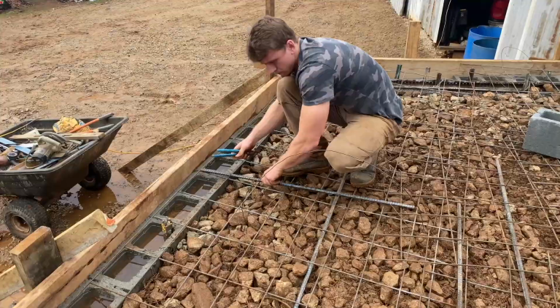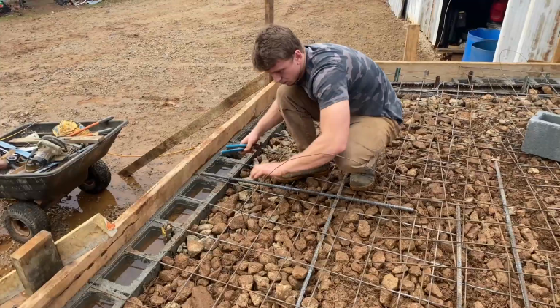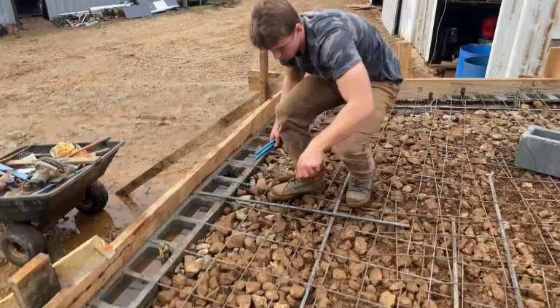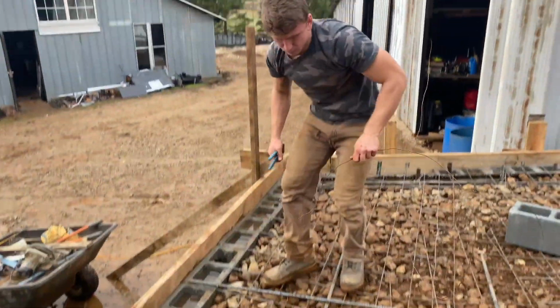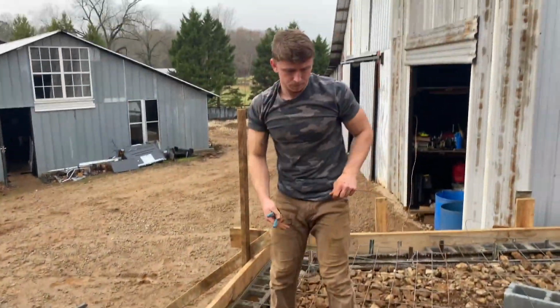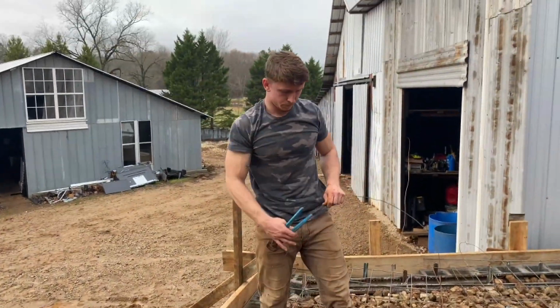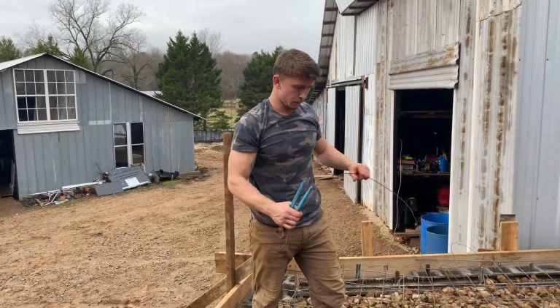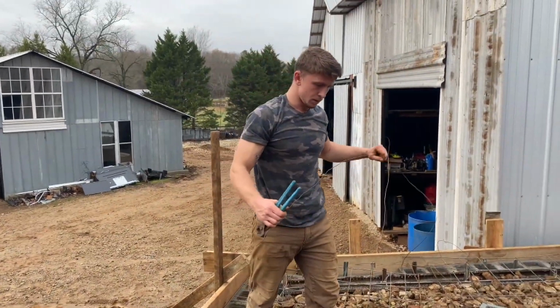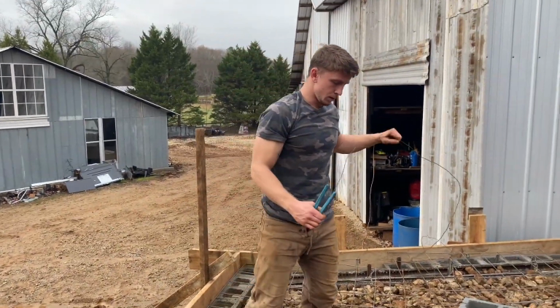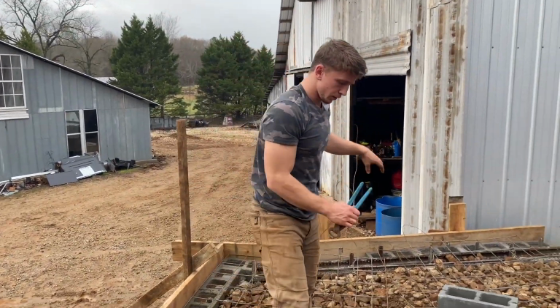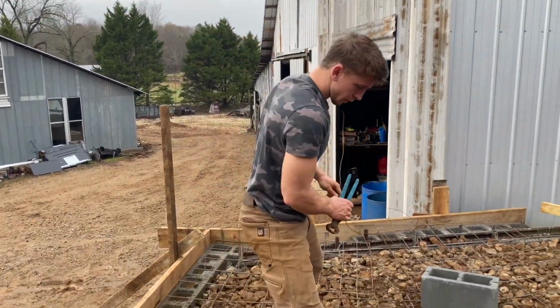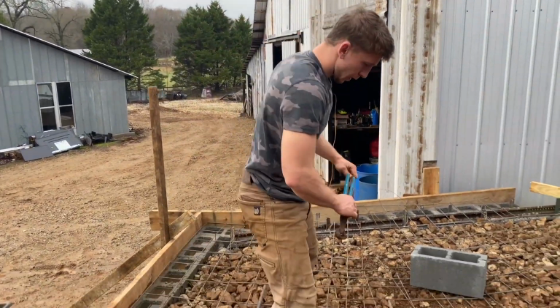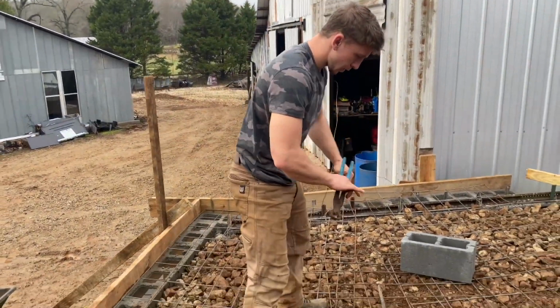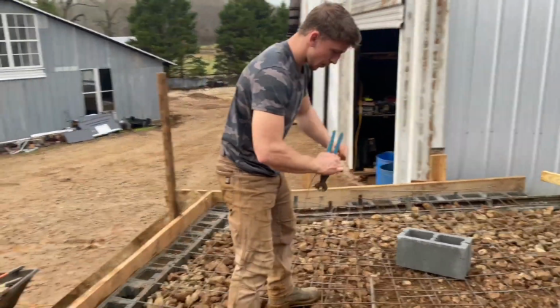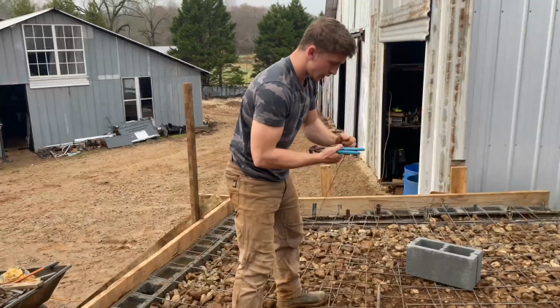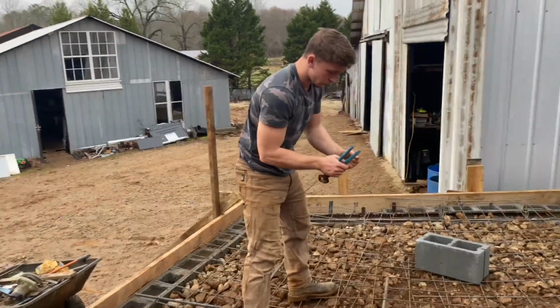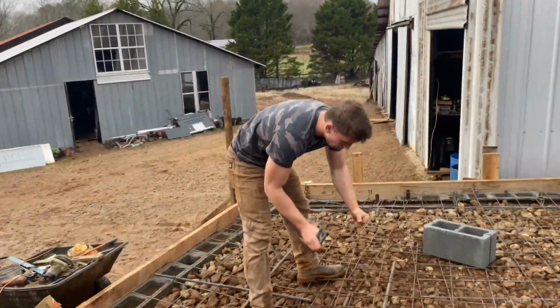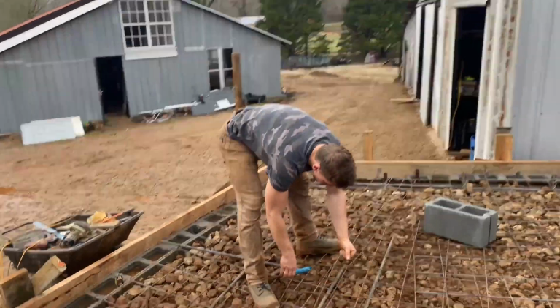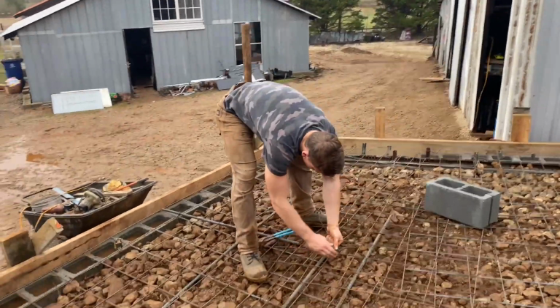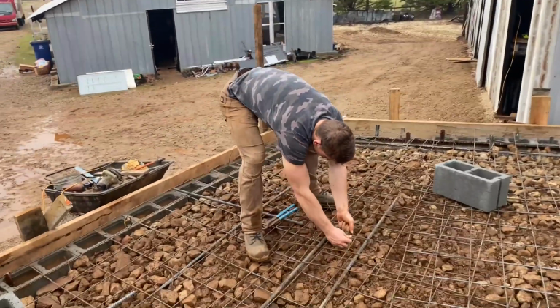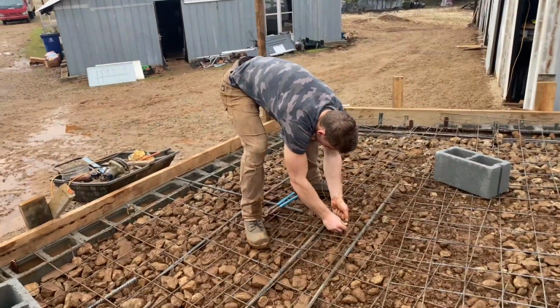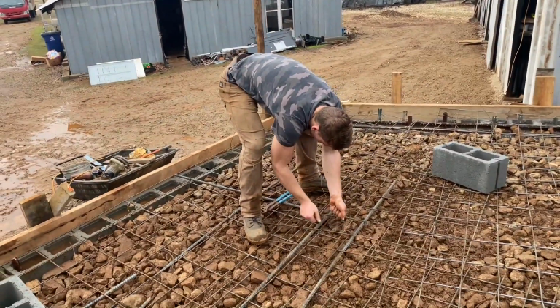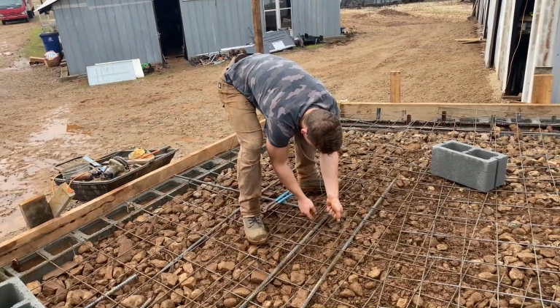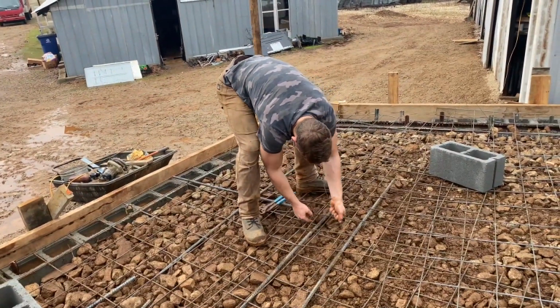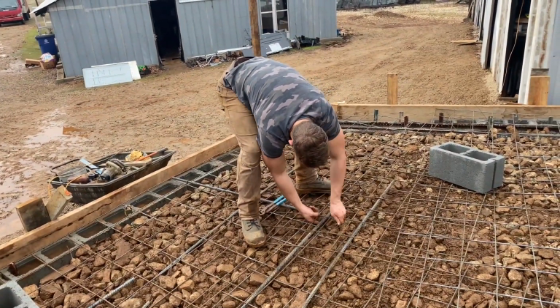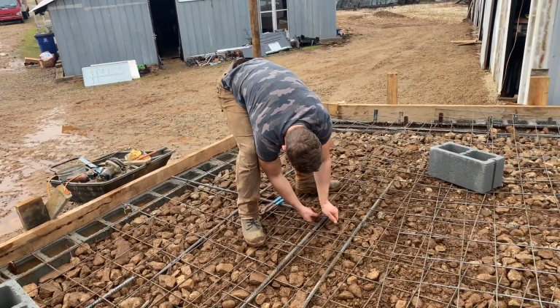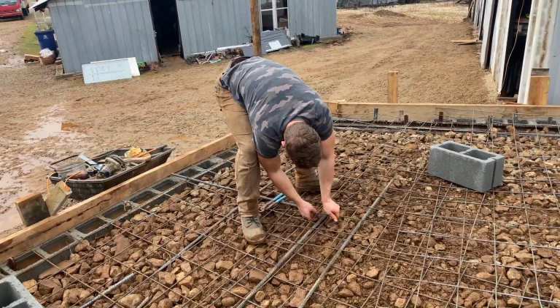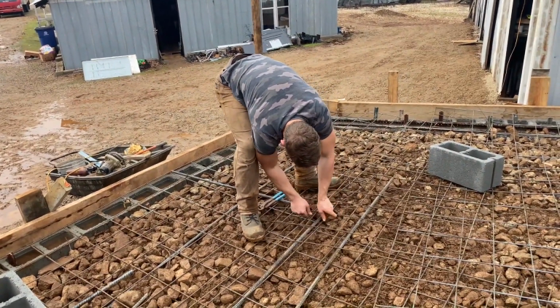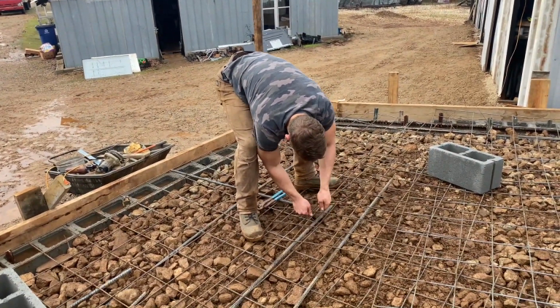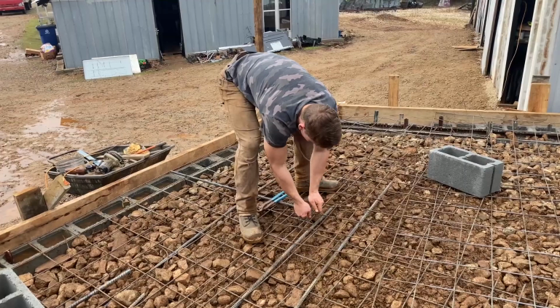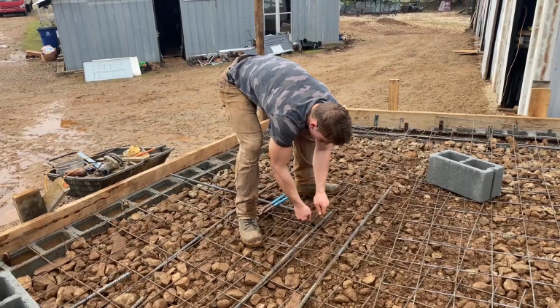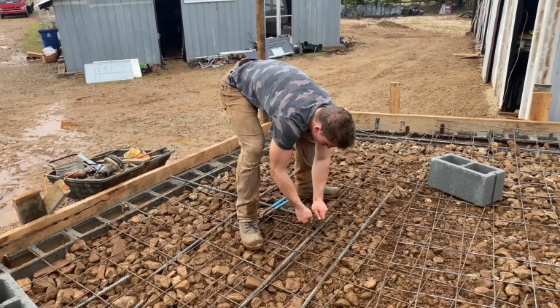Putting some wire on to intertwine everything. It's going to take a little bit of time to tighten all this wire up, but this is very important — it keeps the concrete binding and prevents cracking.